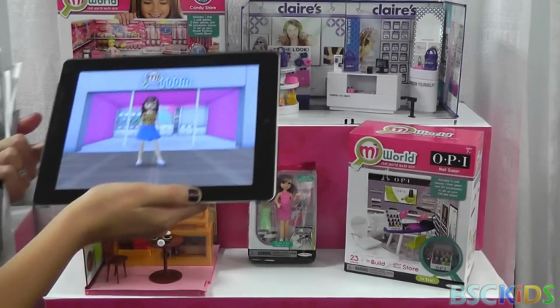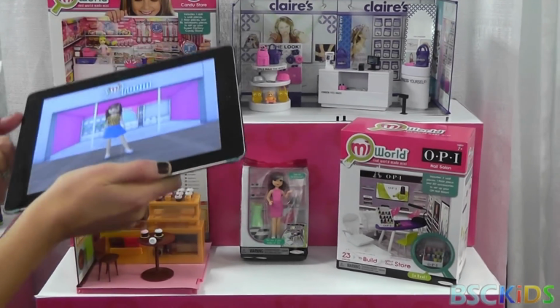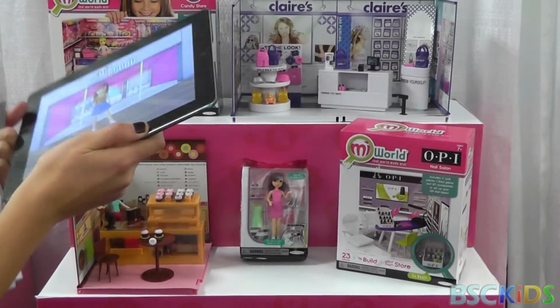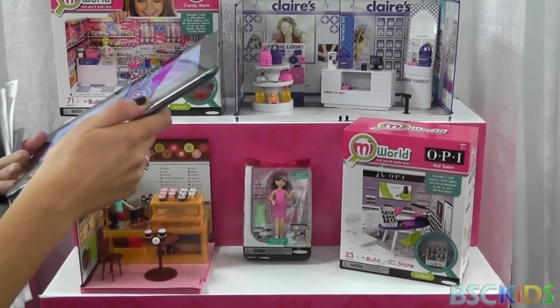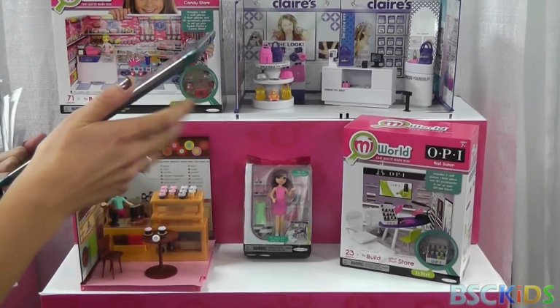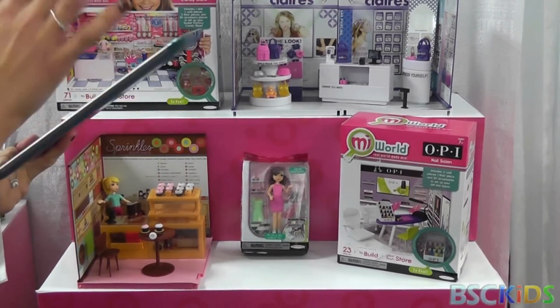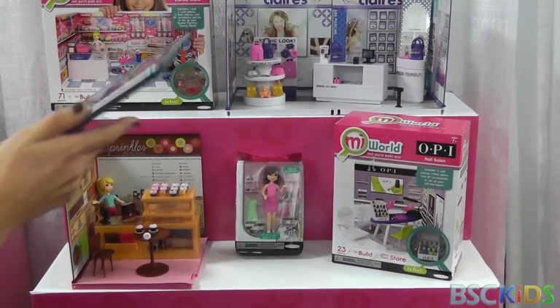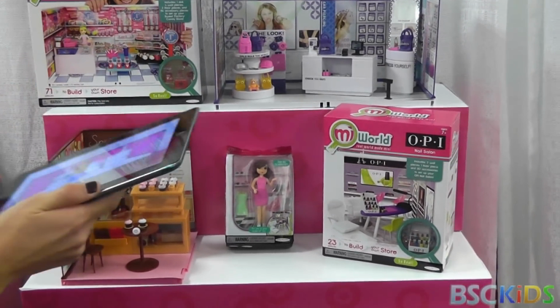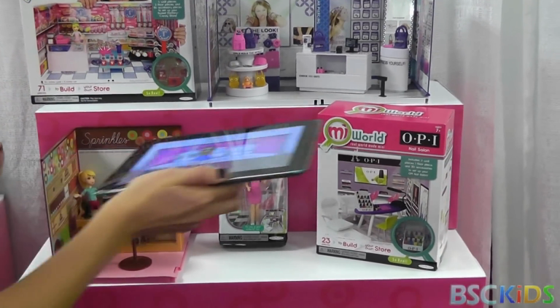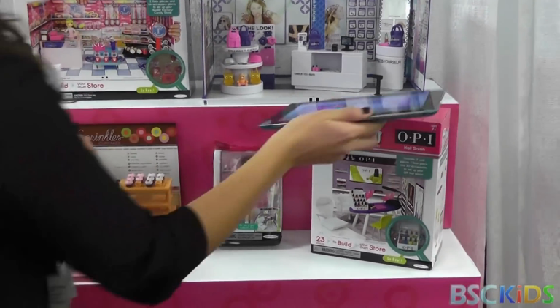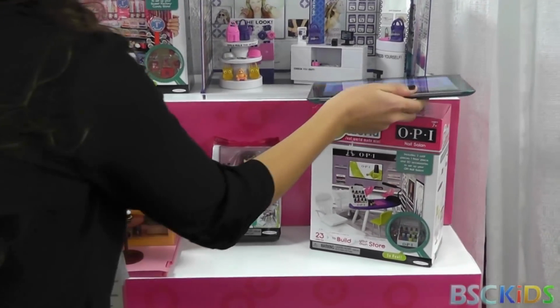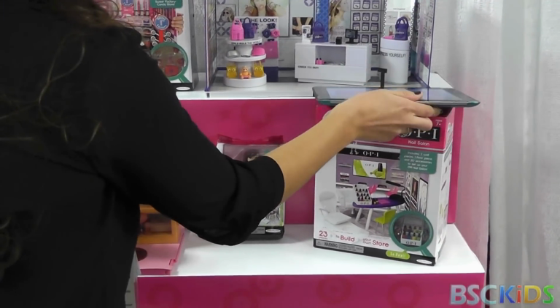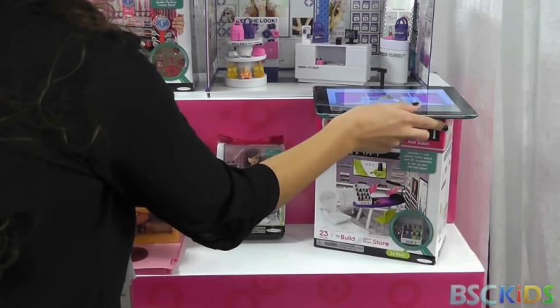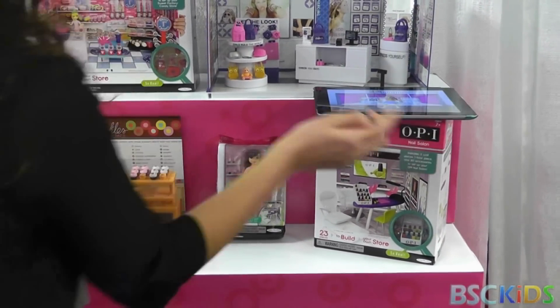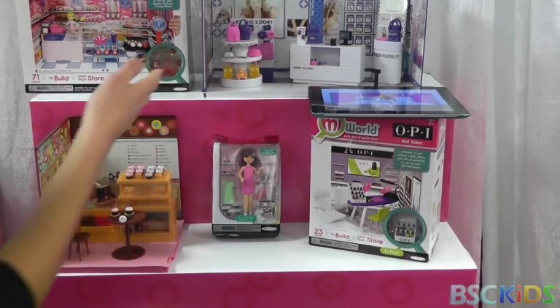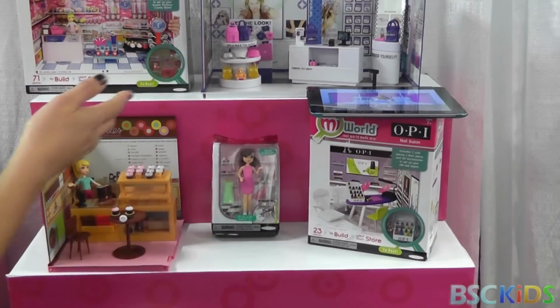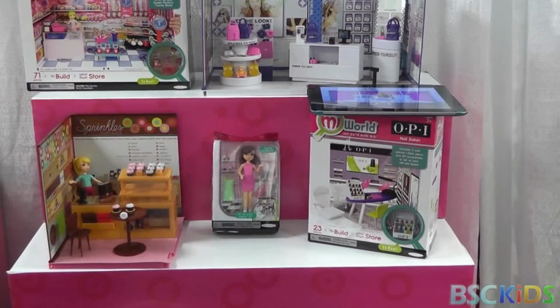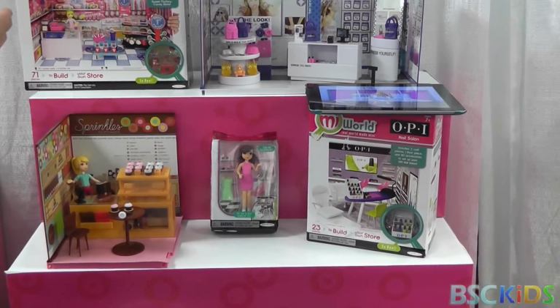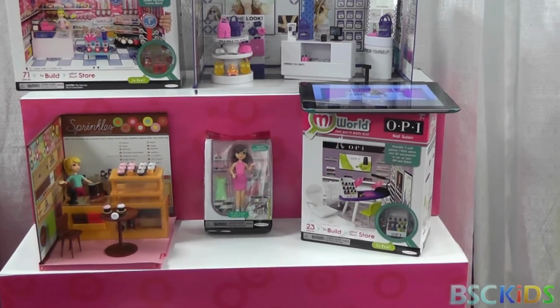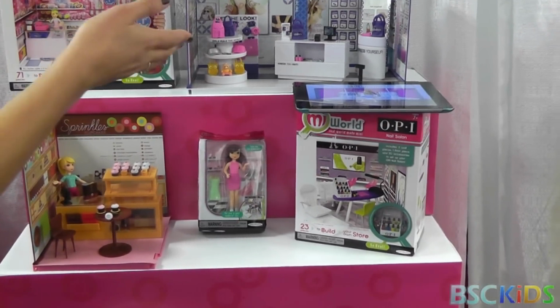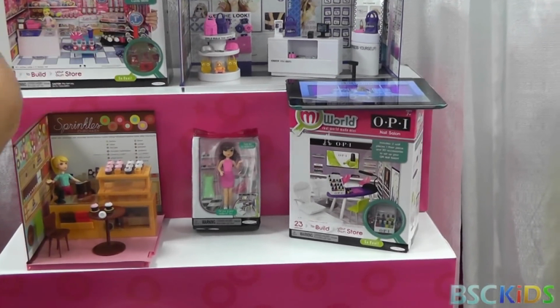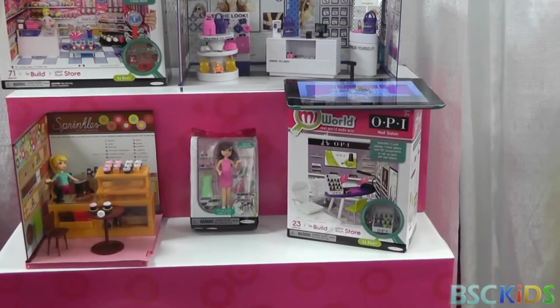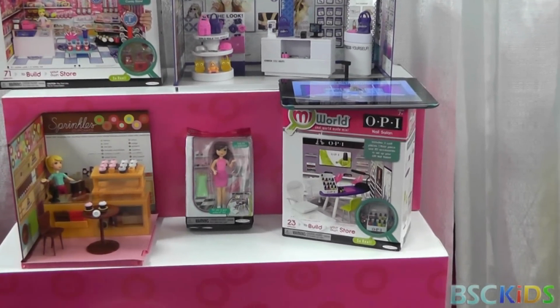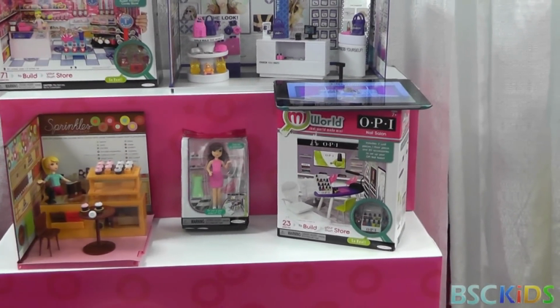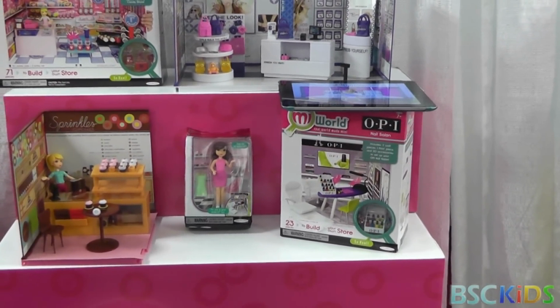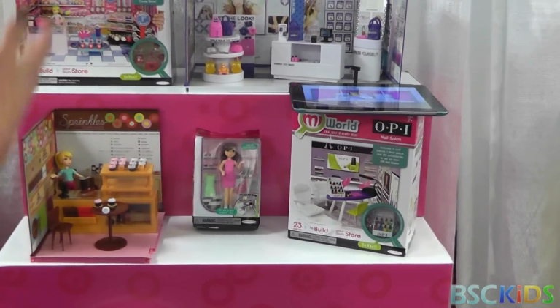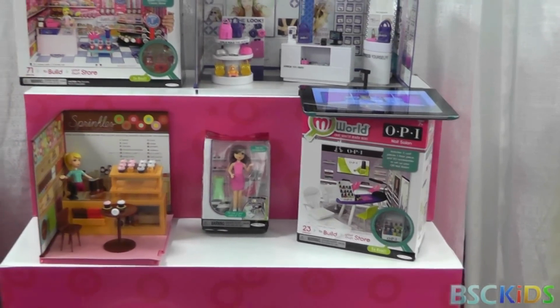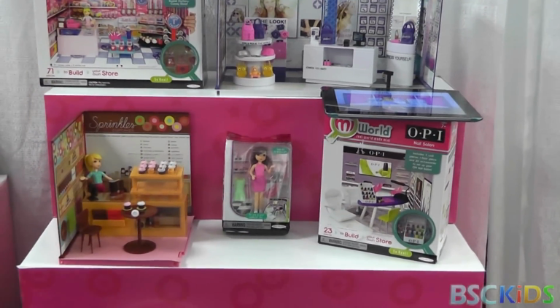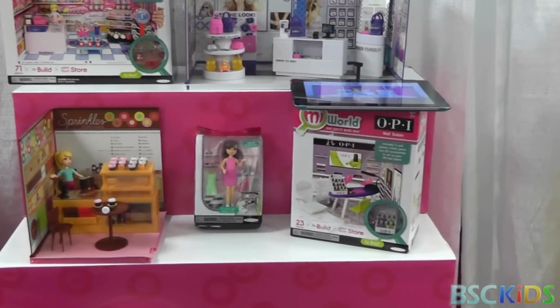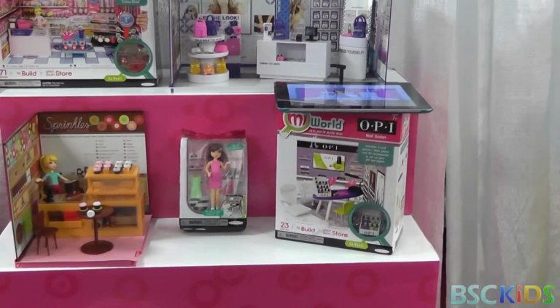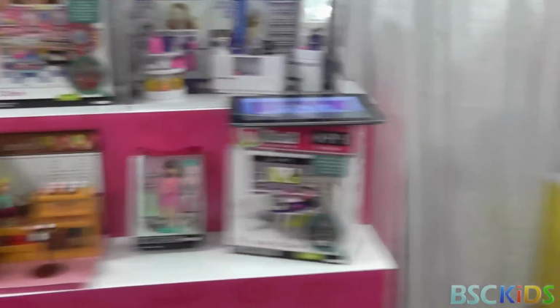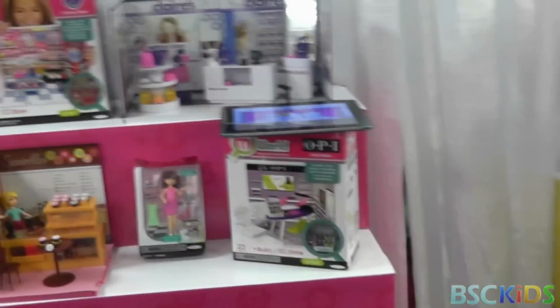And then you can dress her and she can purchase things. So little girls can be the shopkeeper or they can be the shopper. It's aspirational in that effect. Very cool.